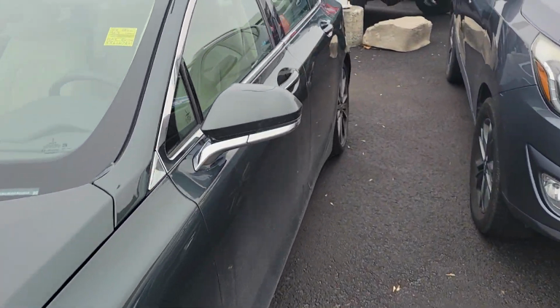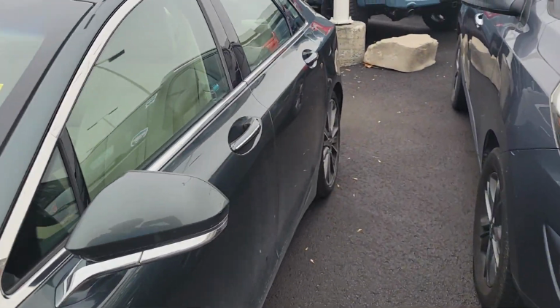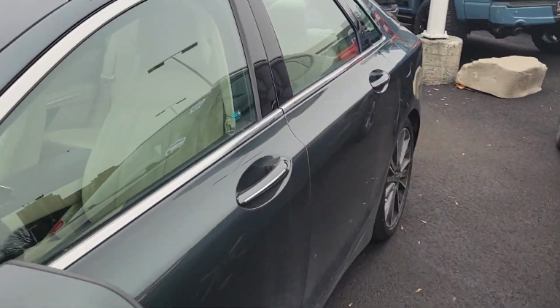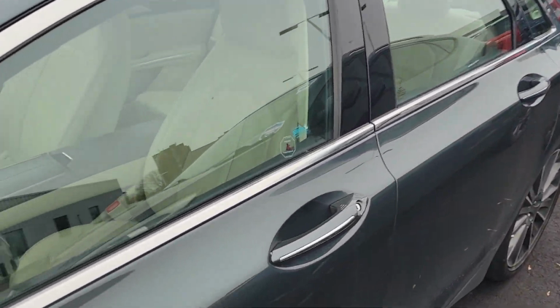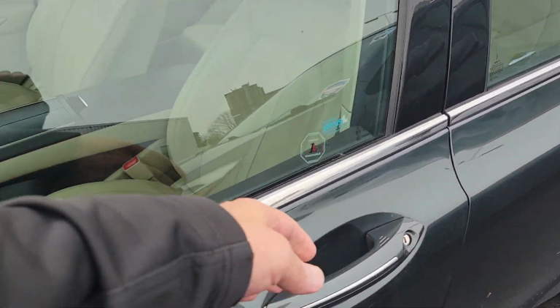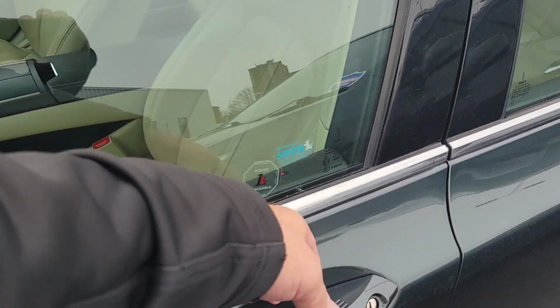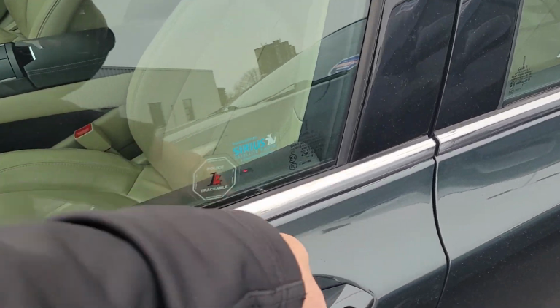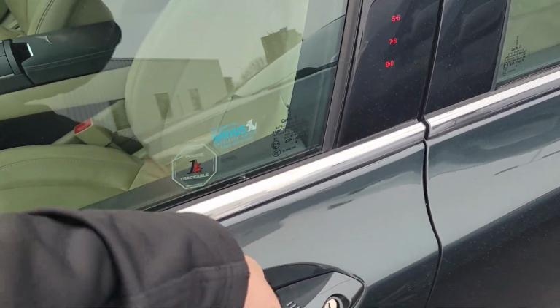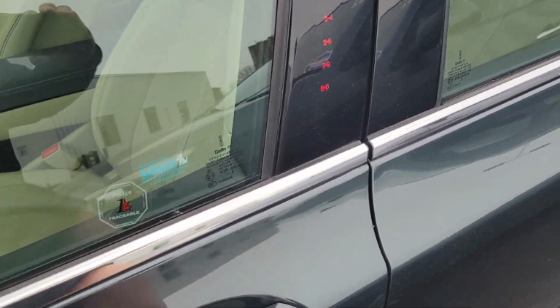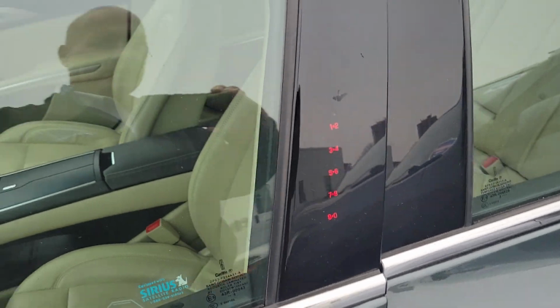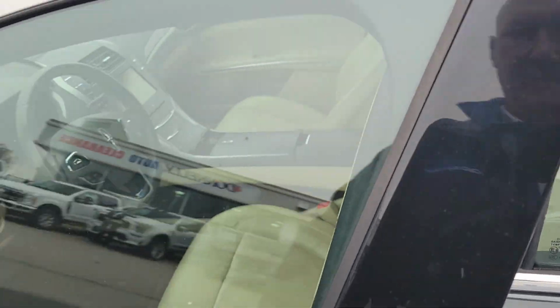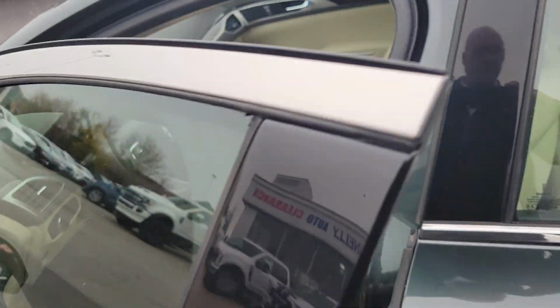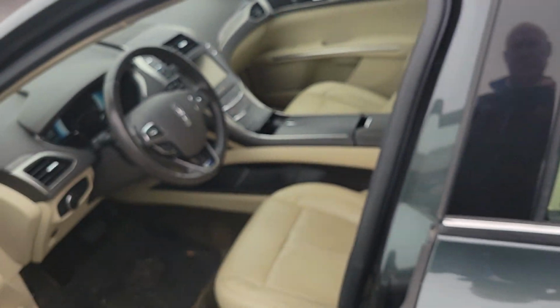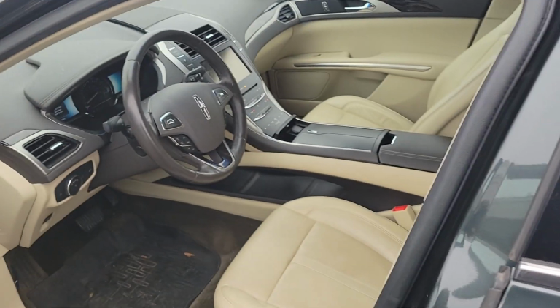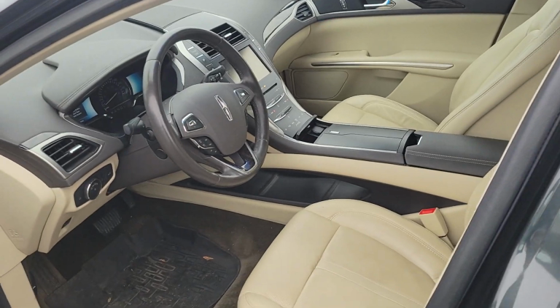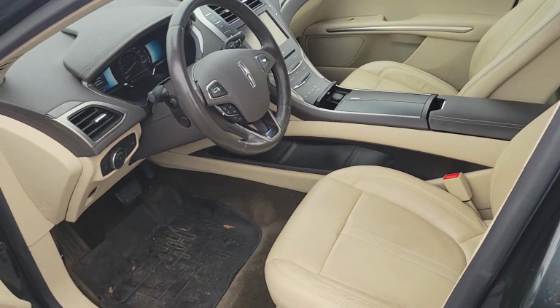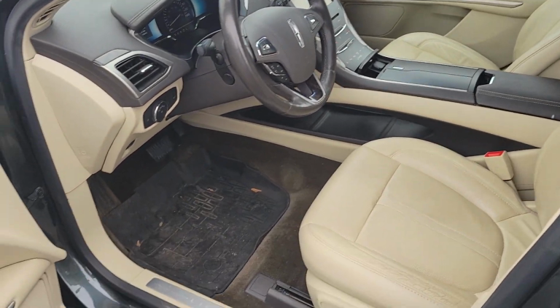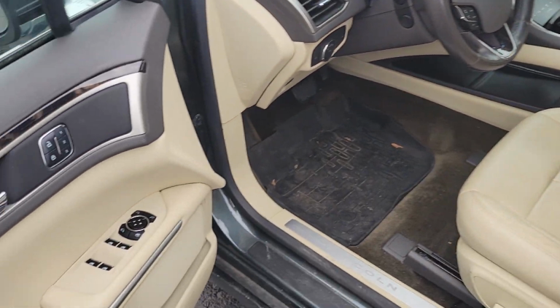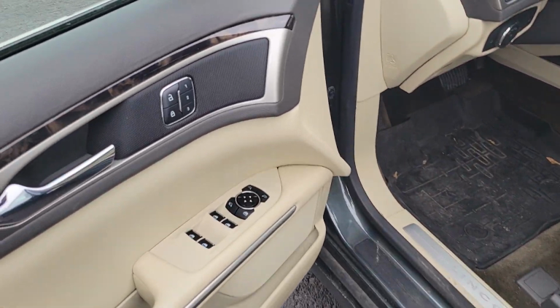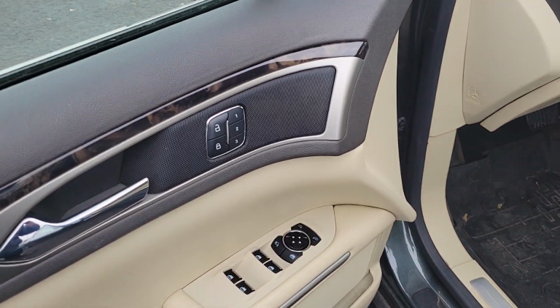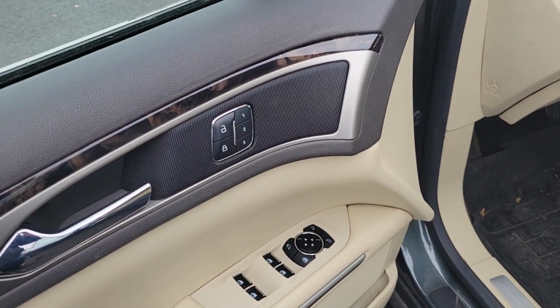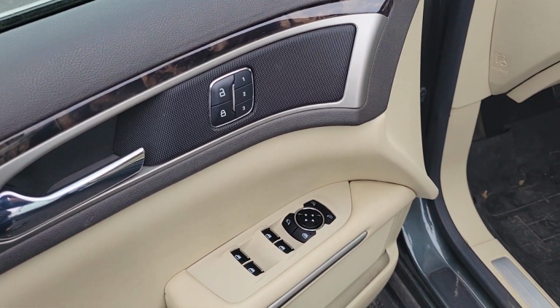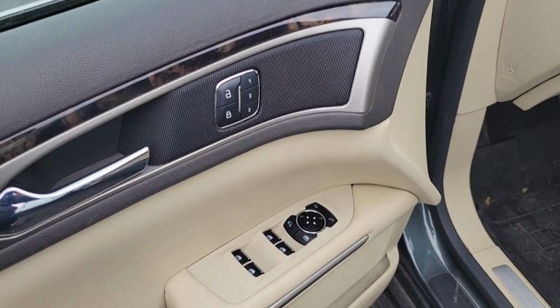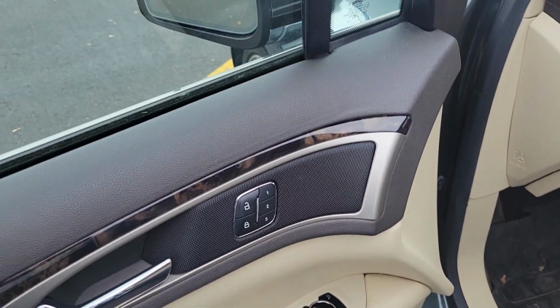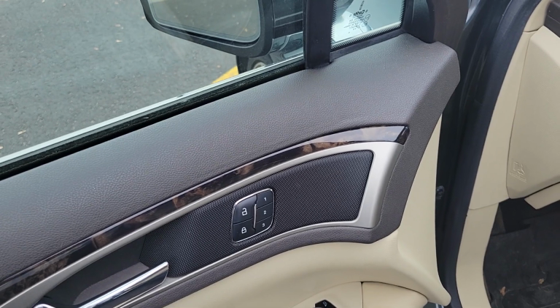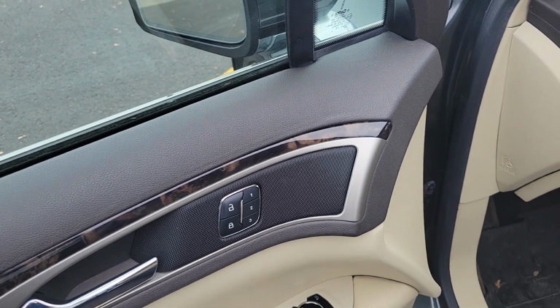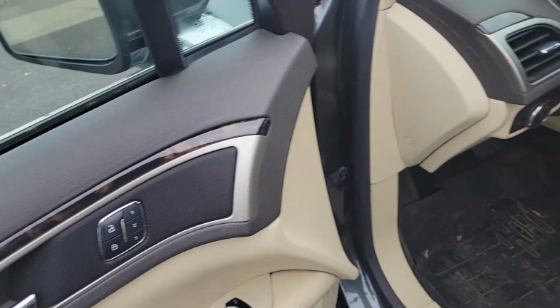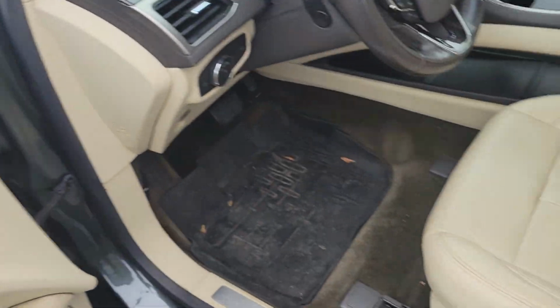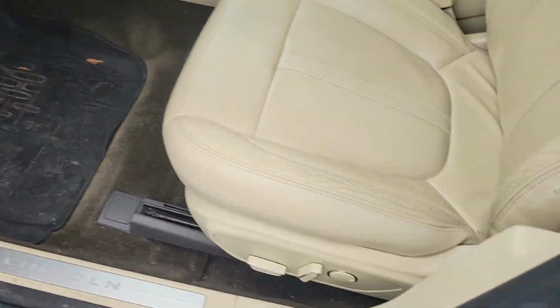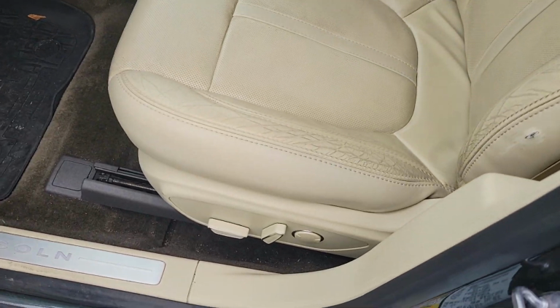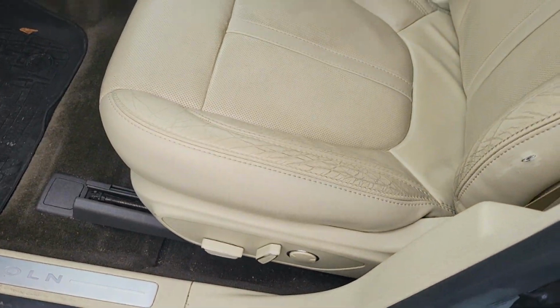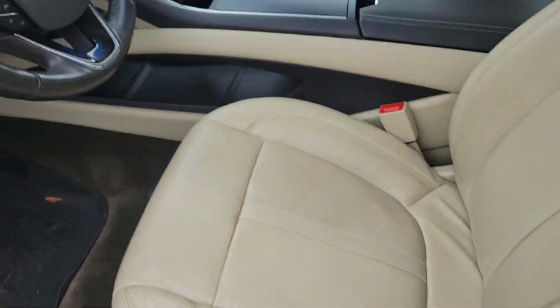When you approach it, you just put your hand in the door and it opens up. It's got a nice tan leather interior, power windows, power door locks, and power seats with memory.